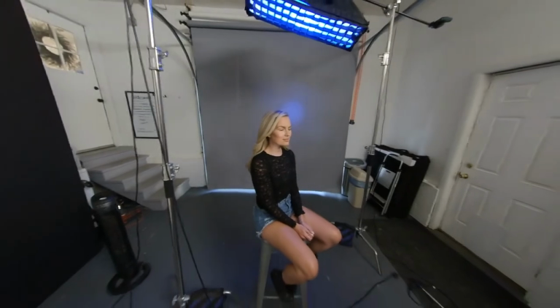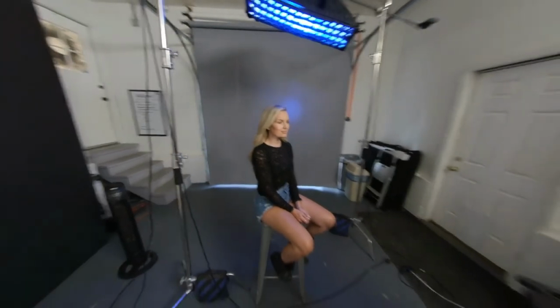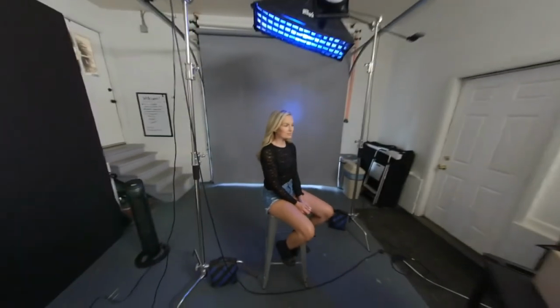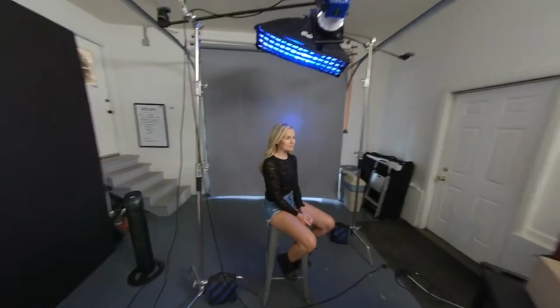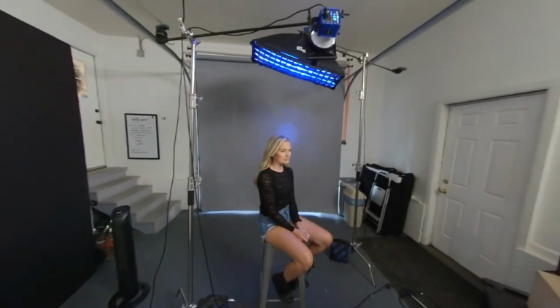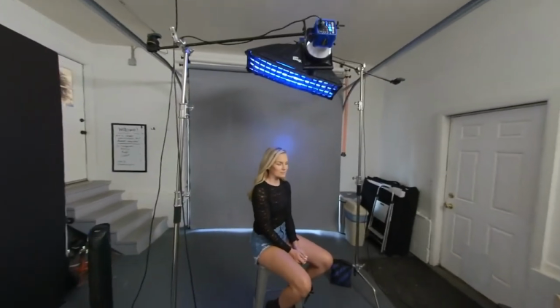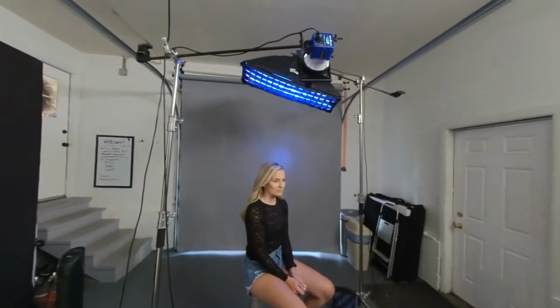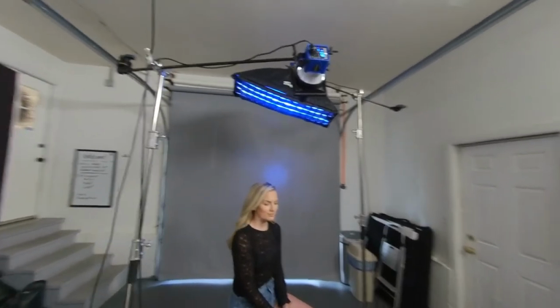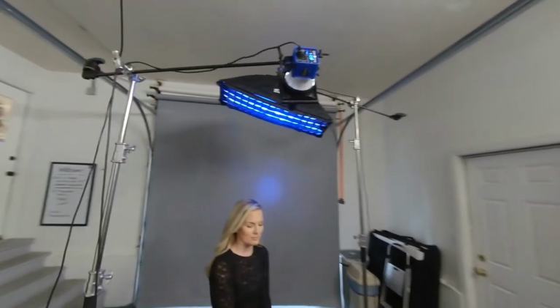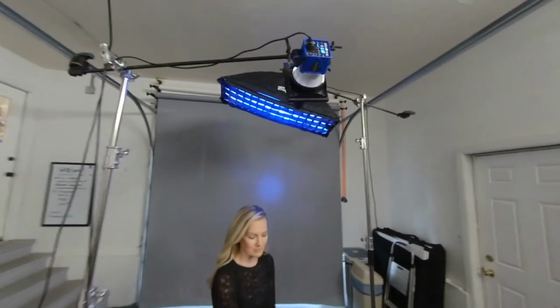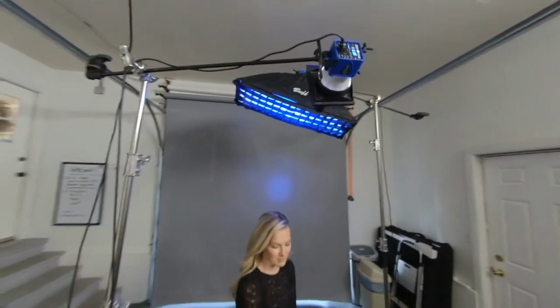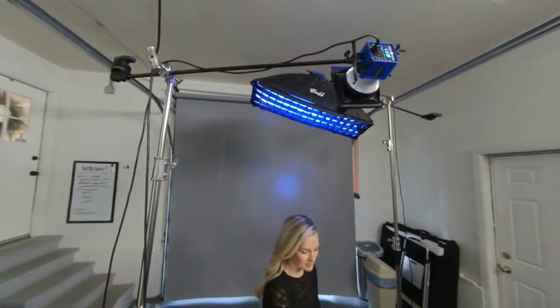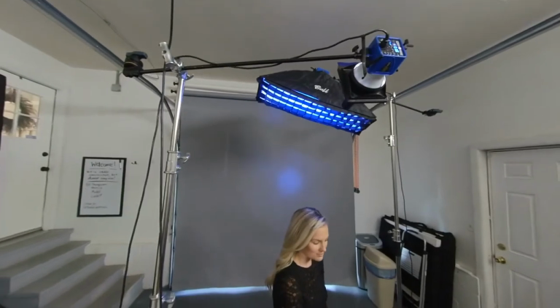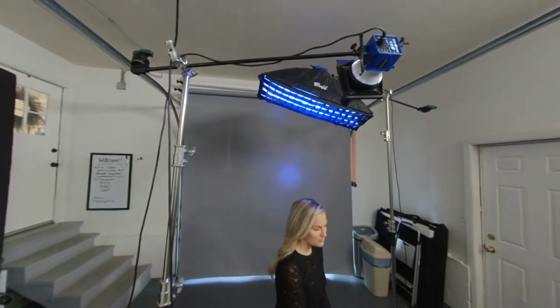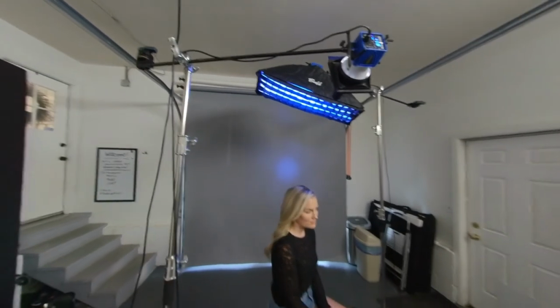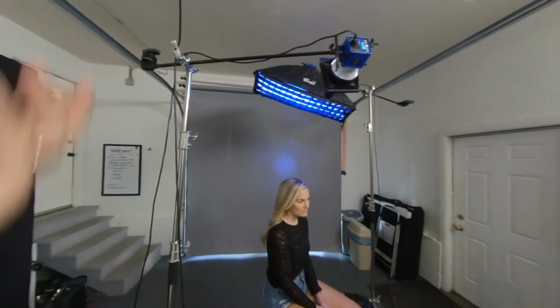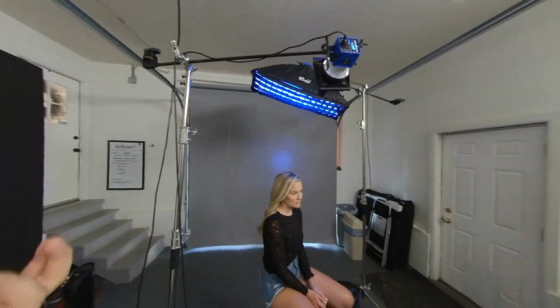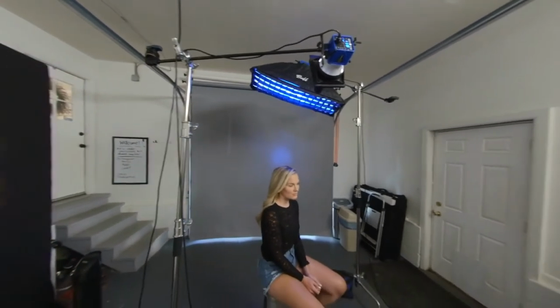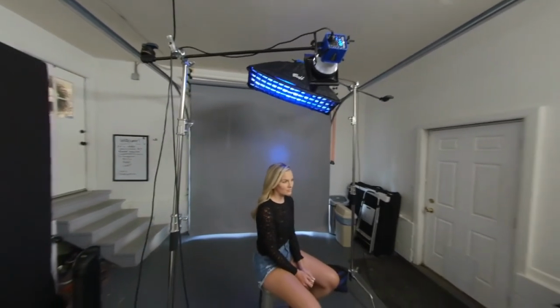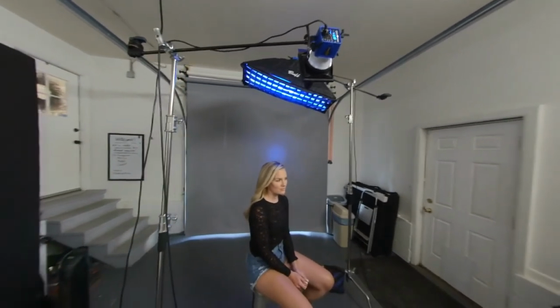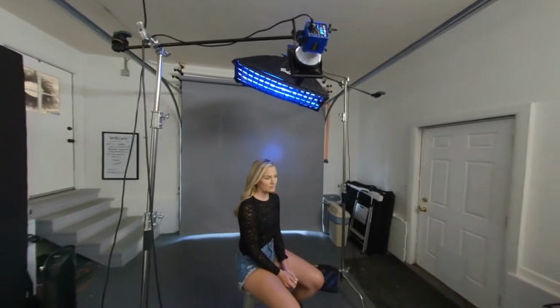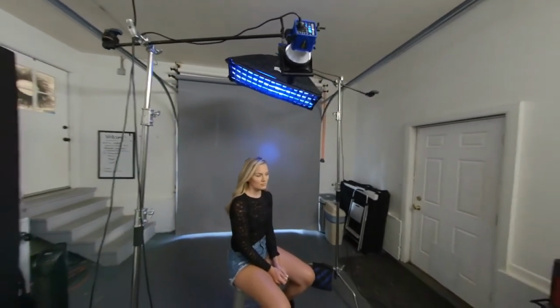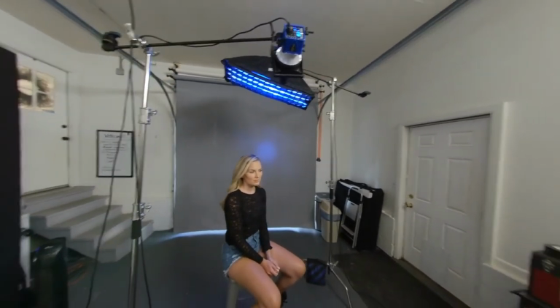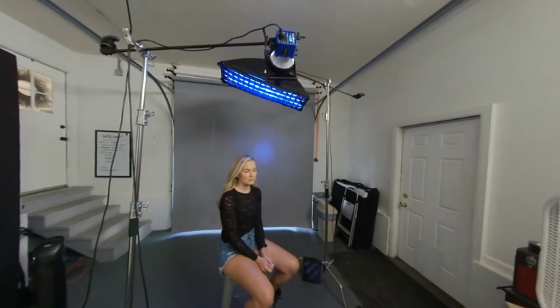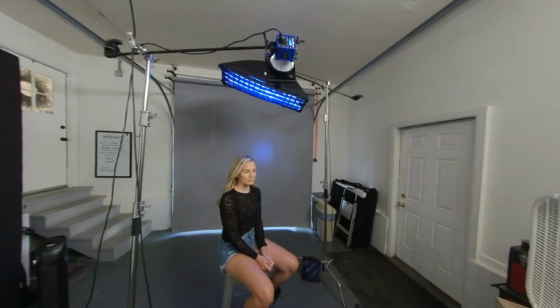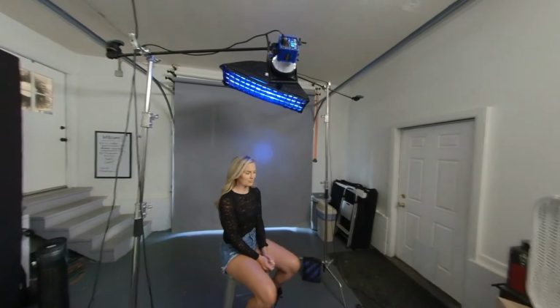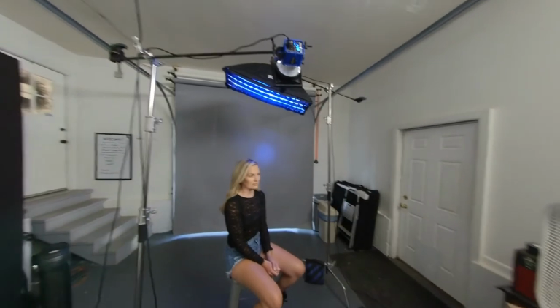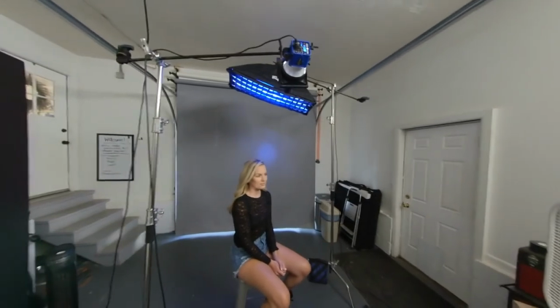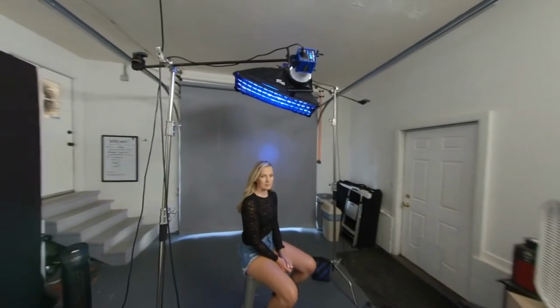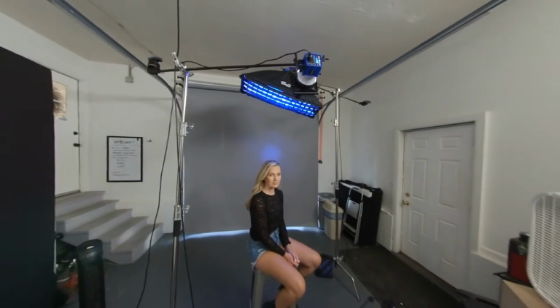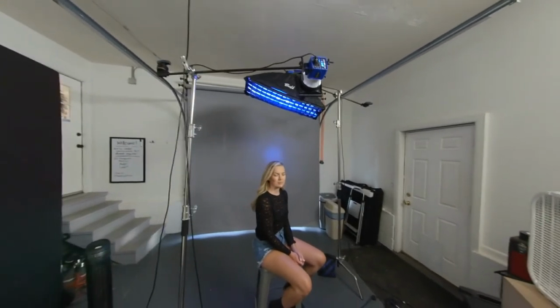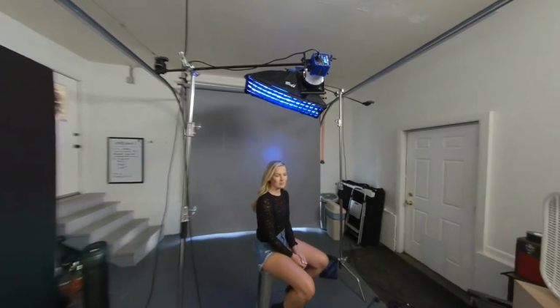The second light we've got is overhead. It's got a gridded strip box up here with a blue gel, and that's just creating a little bit of rim light. We've also got a blue gel on the background just kind of haloing her a little bit.